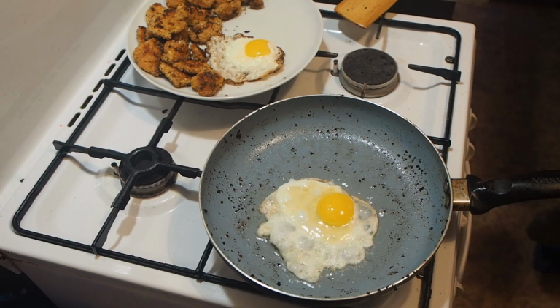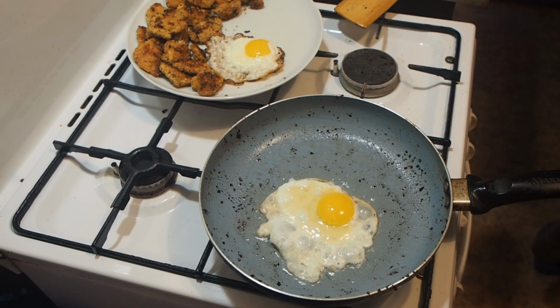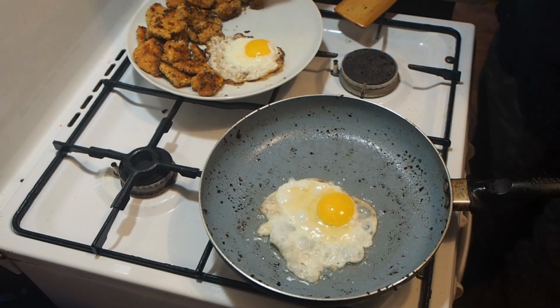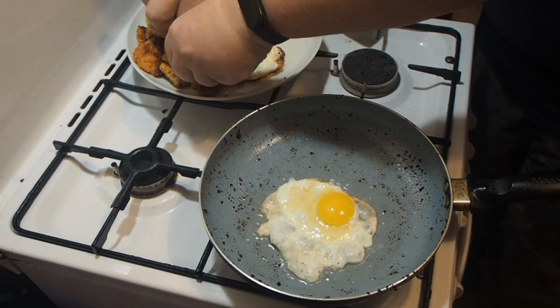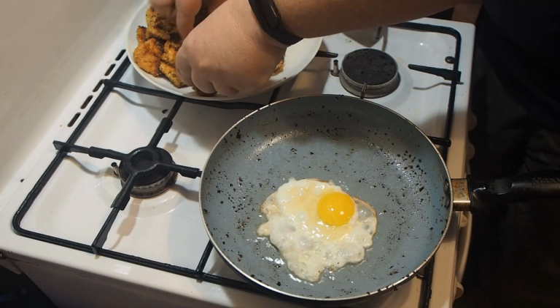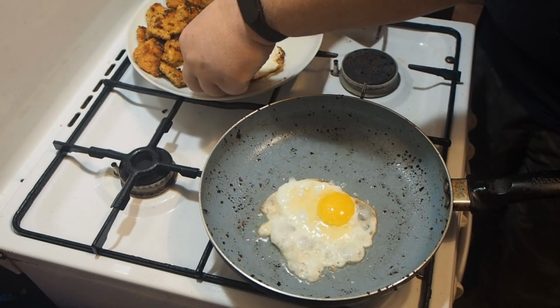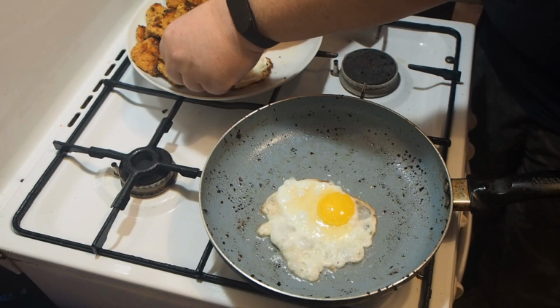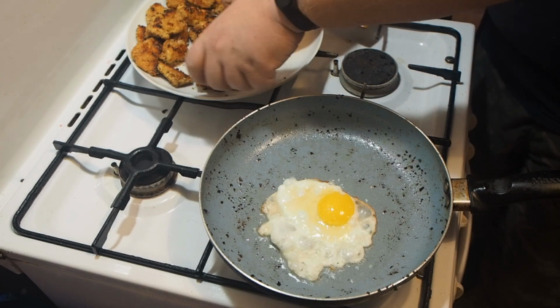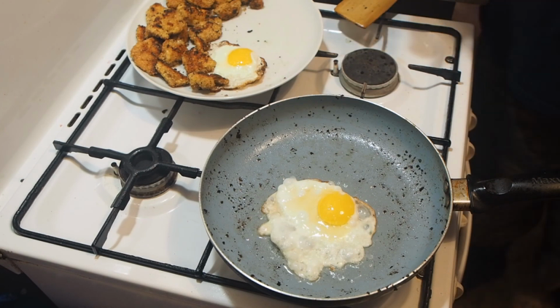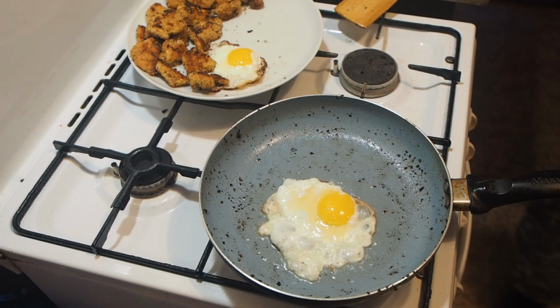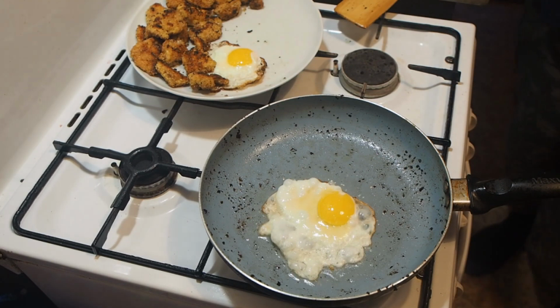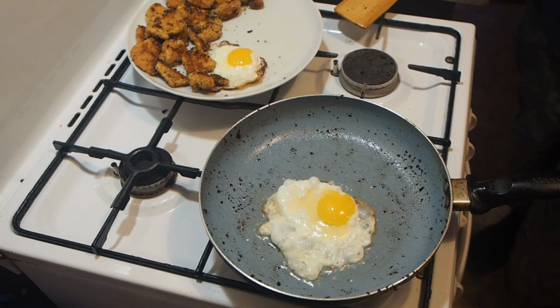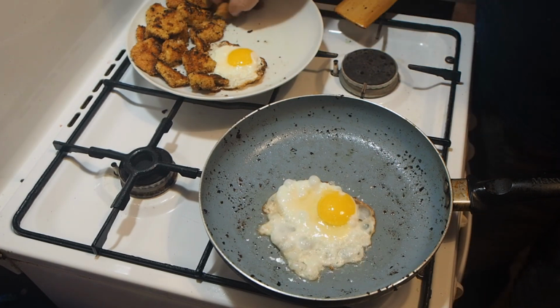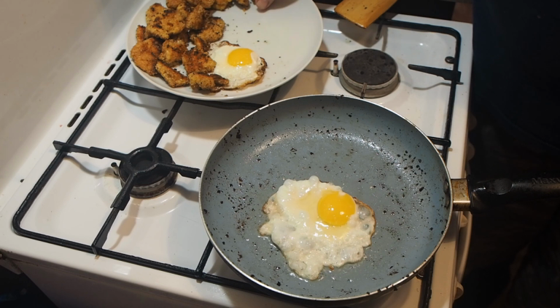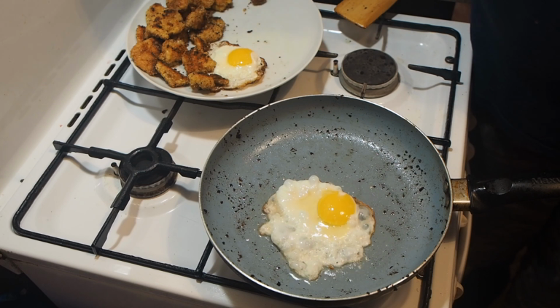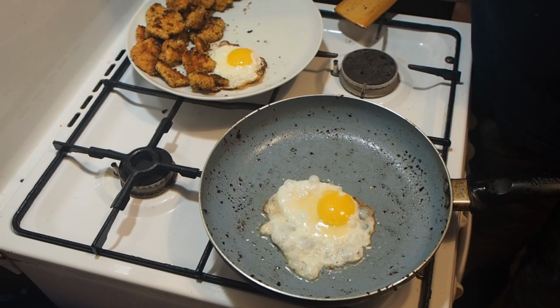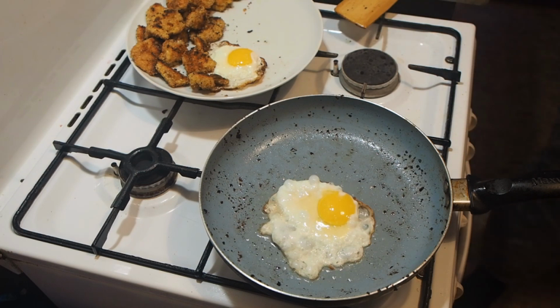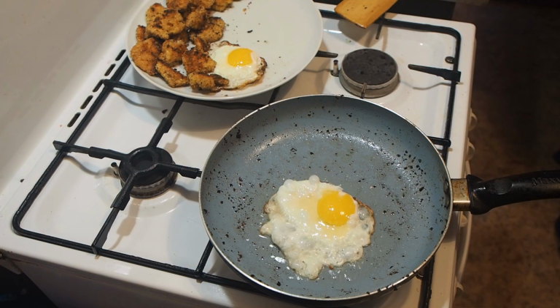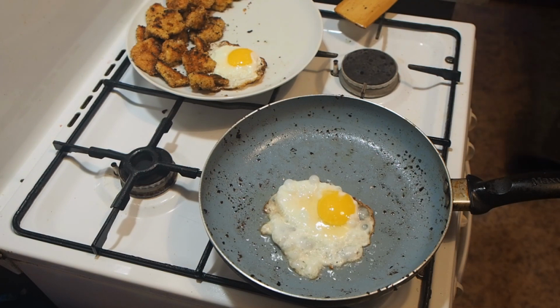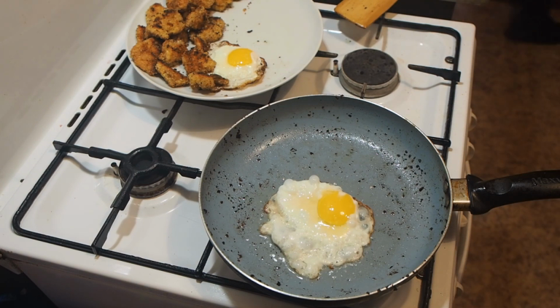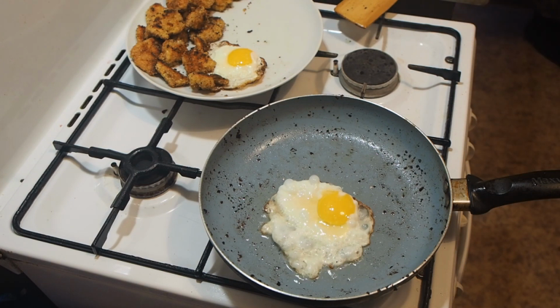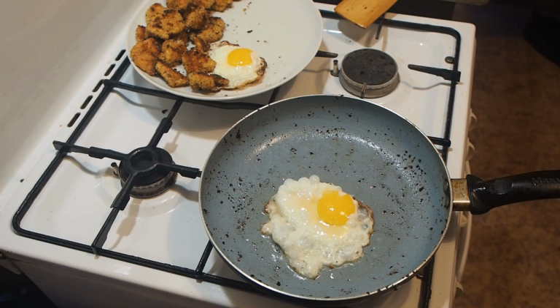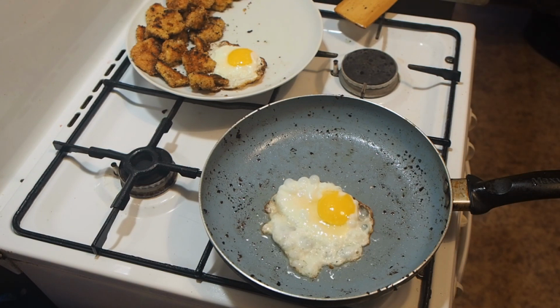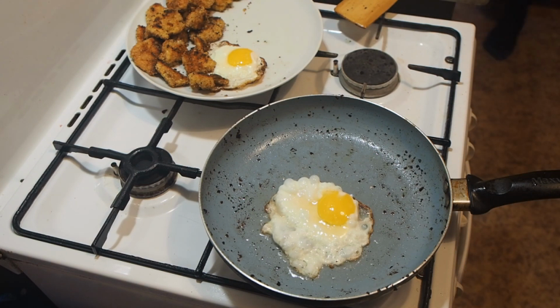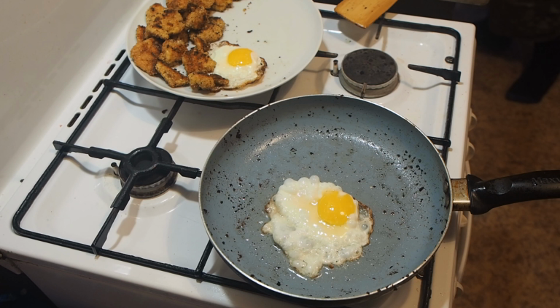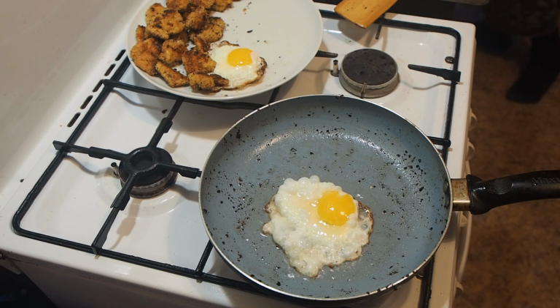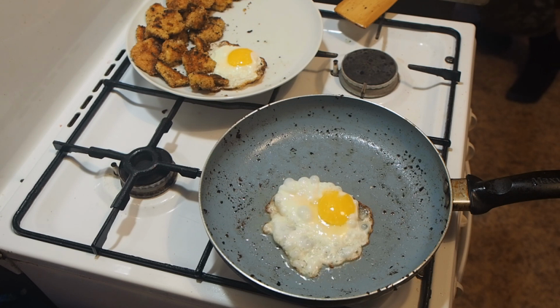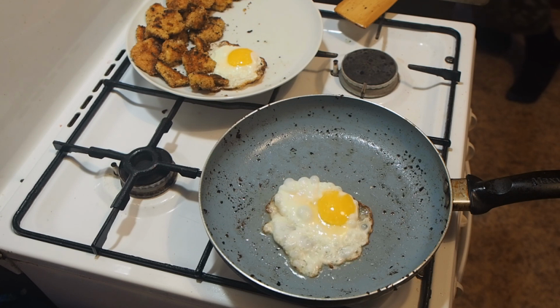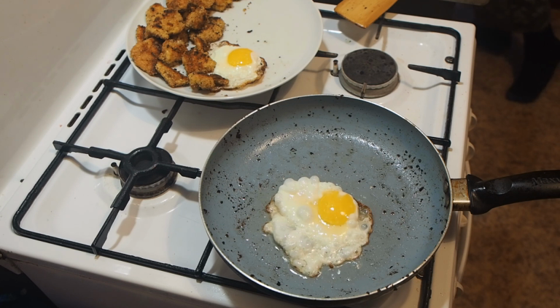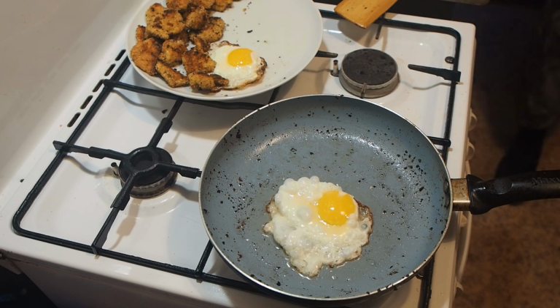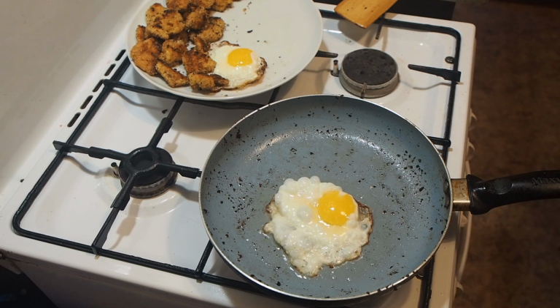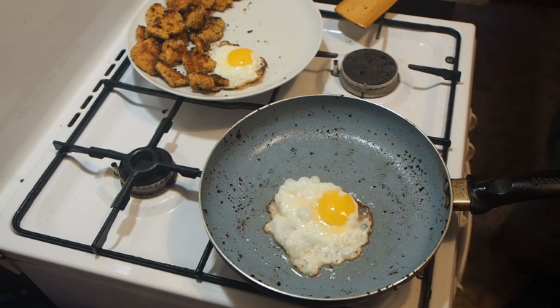The original recipe for nuggets — the starting point in their history — was ground chicken fillet from the breast, formed into small pieces, and then pan-fried in flour, egg and breadcrumbs, twice for greater density and crunch, and fried in oil, deep-fried.